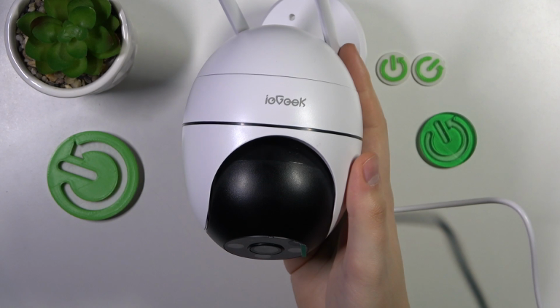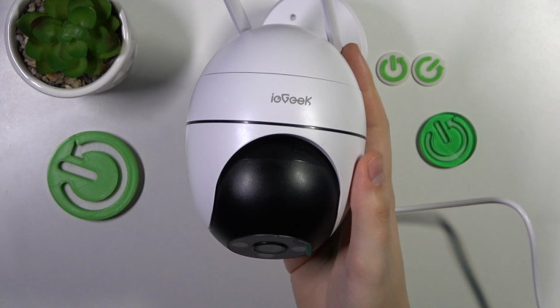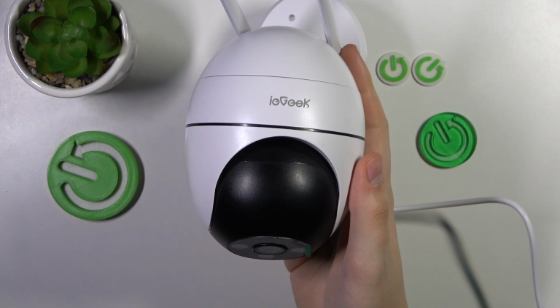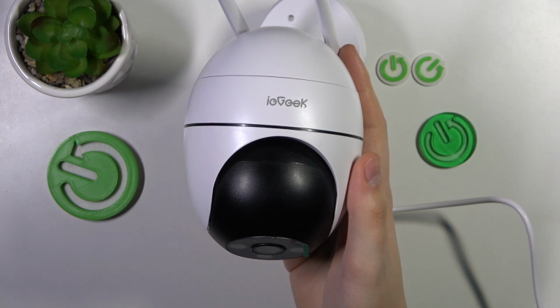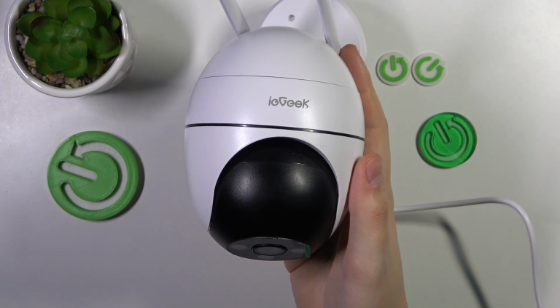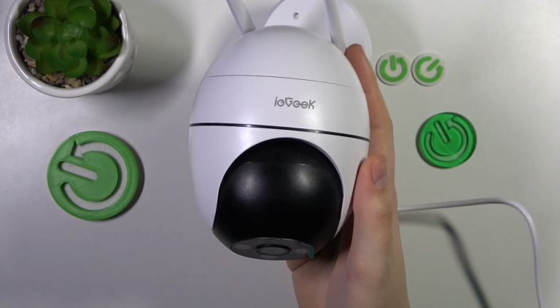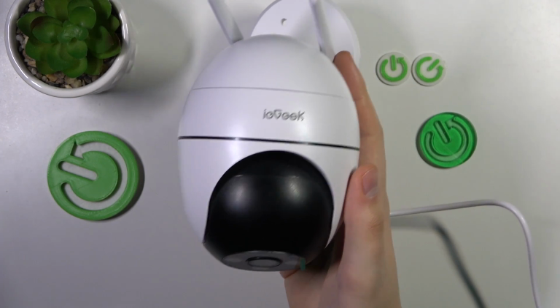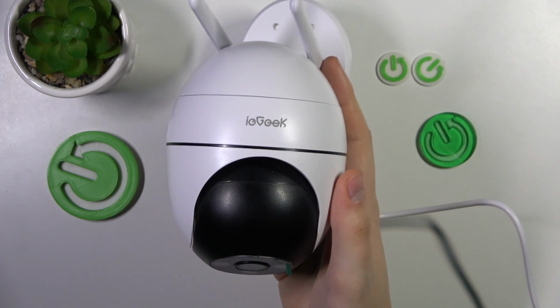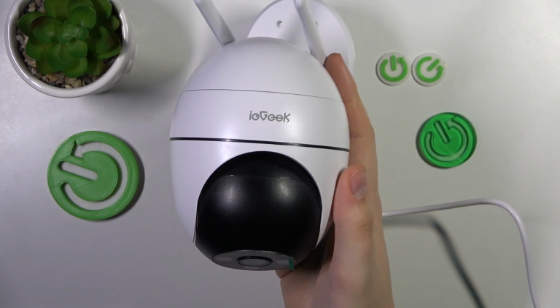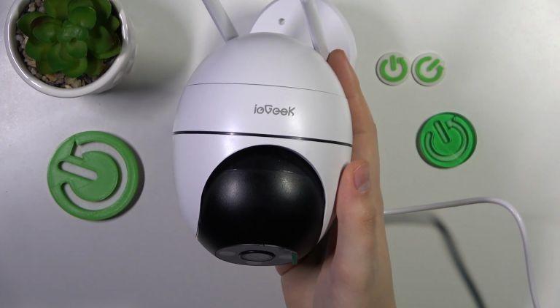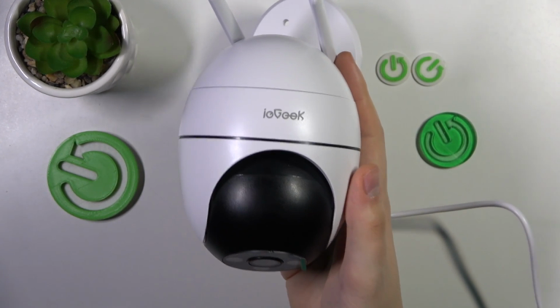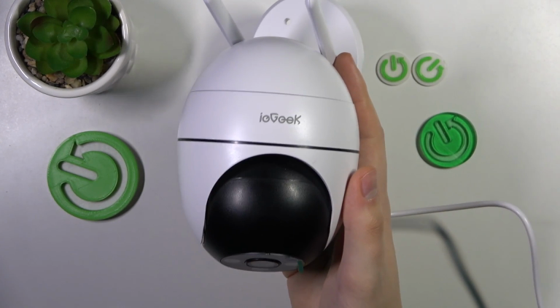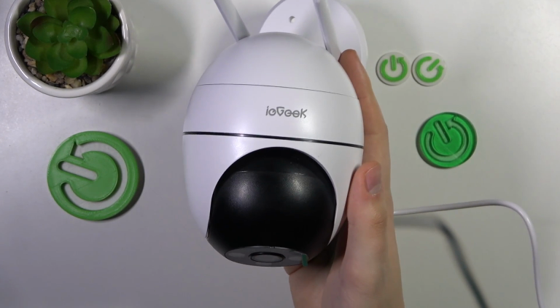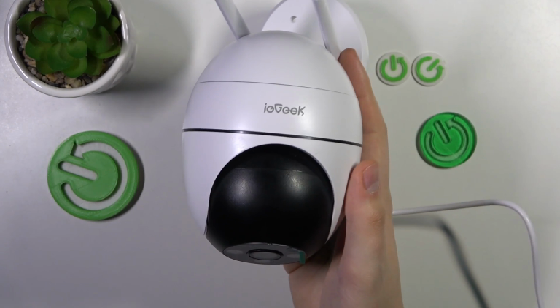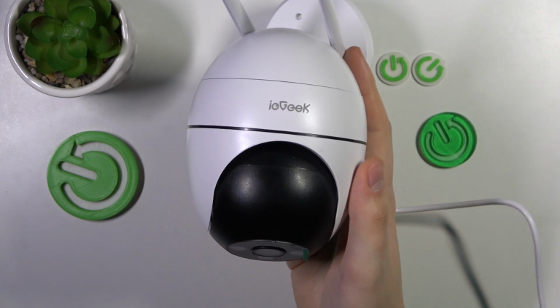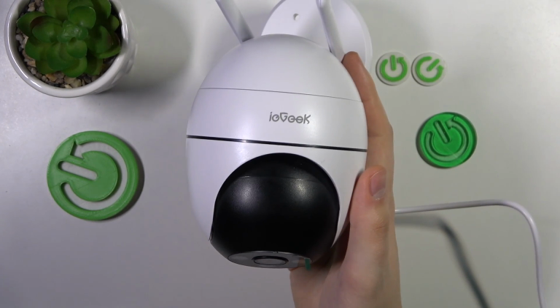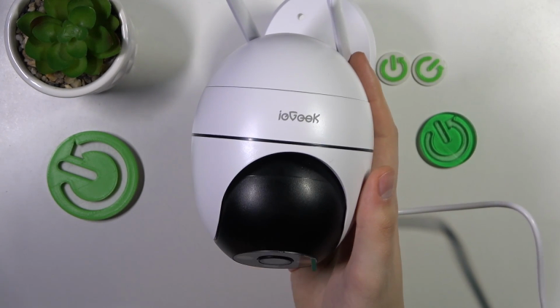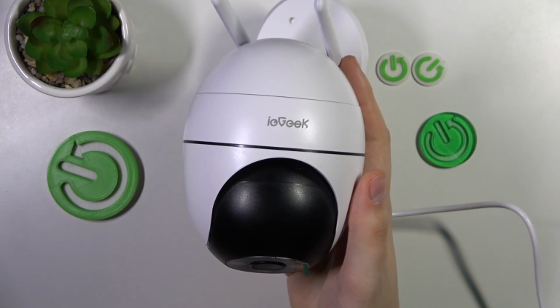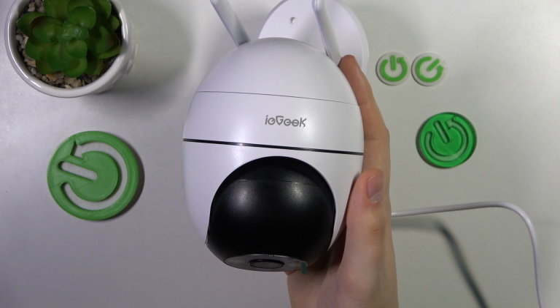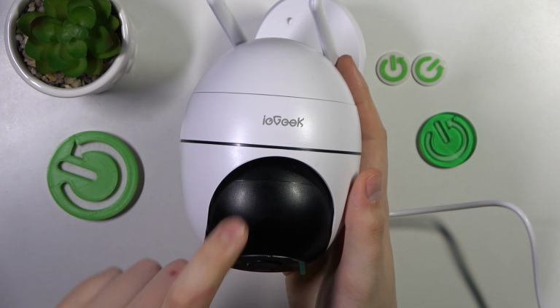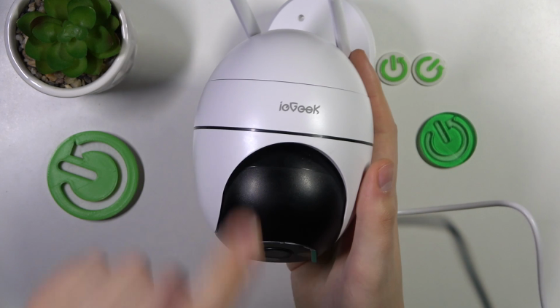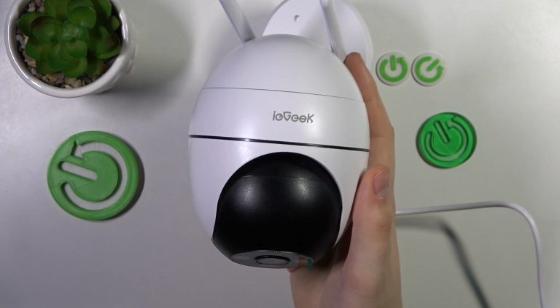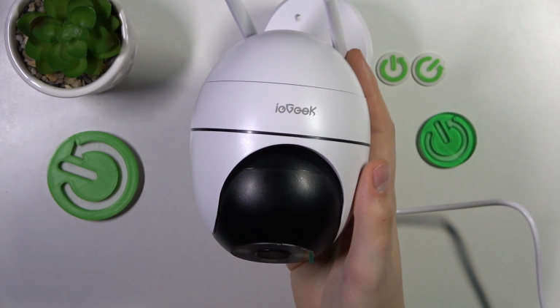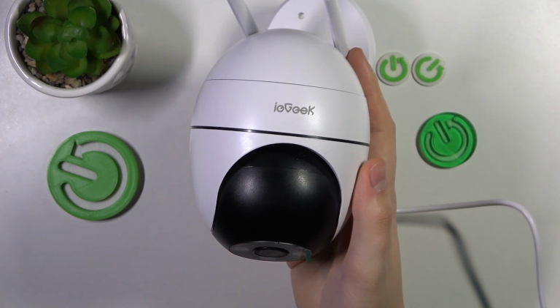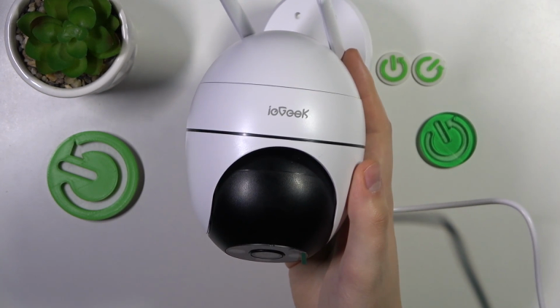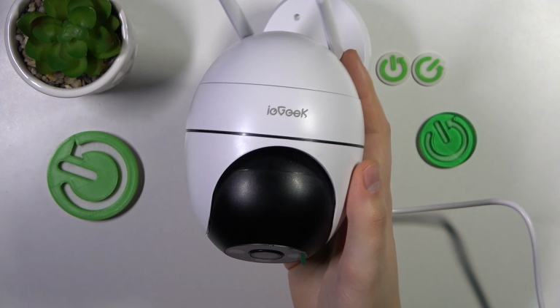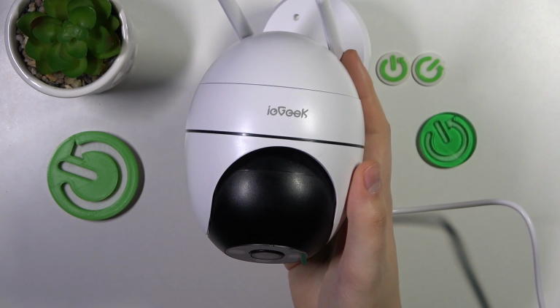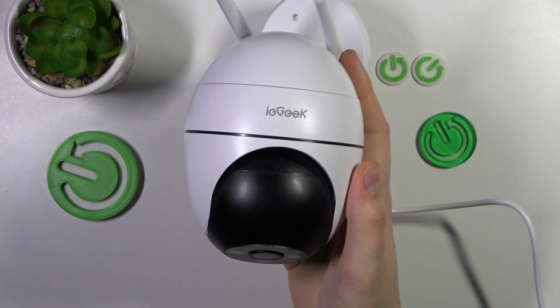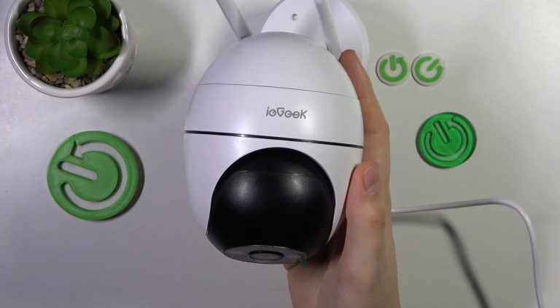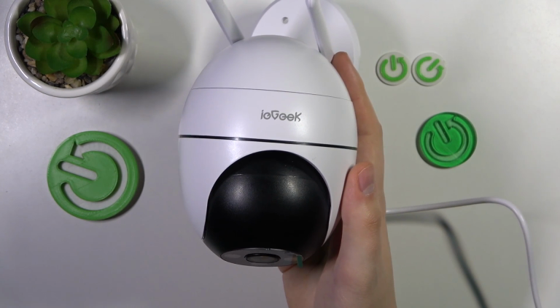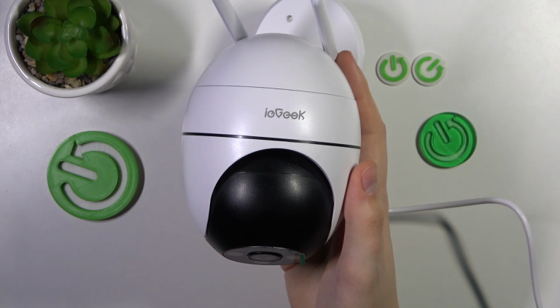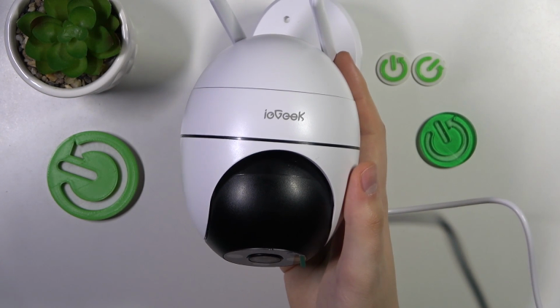Welcome to the Hard Reset YouTube channel. In today's video, I will show how you can factory reset this IE Geek ZS GQ2 security camera.